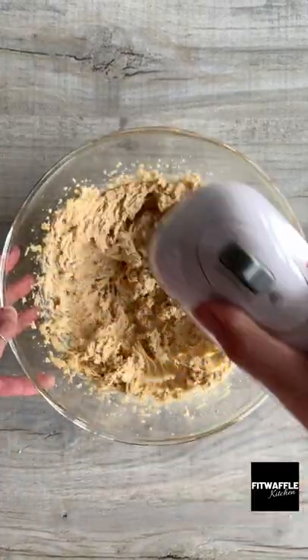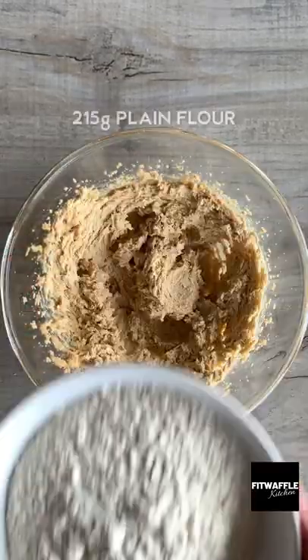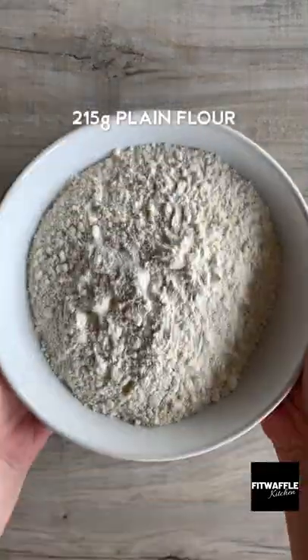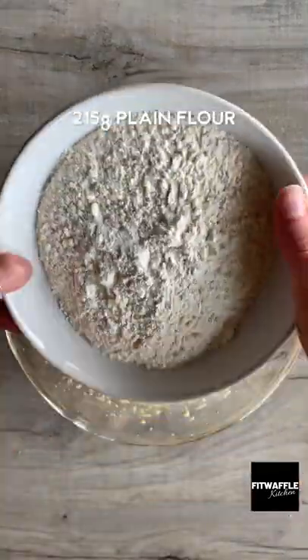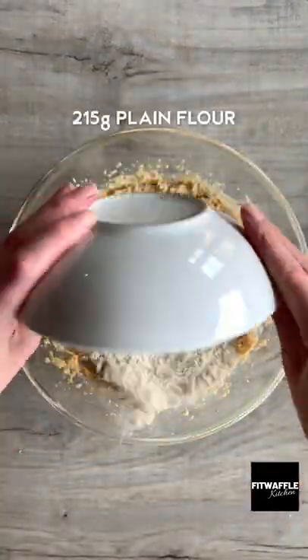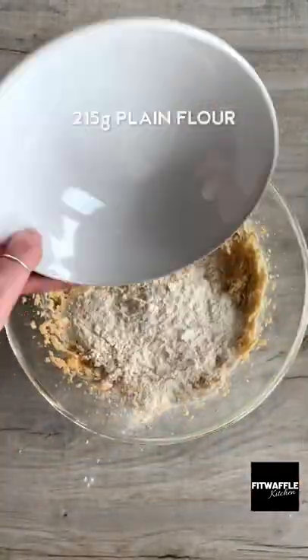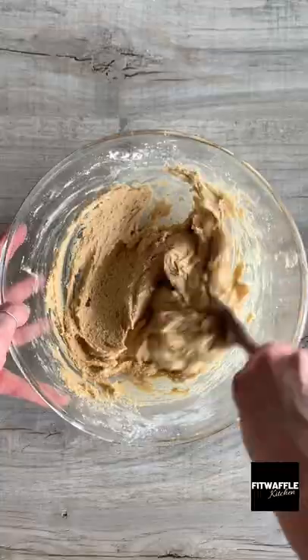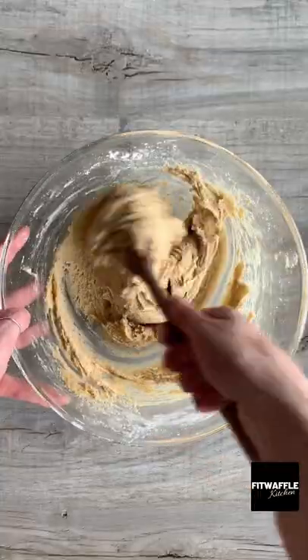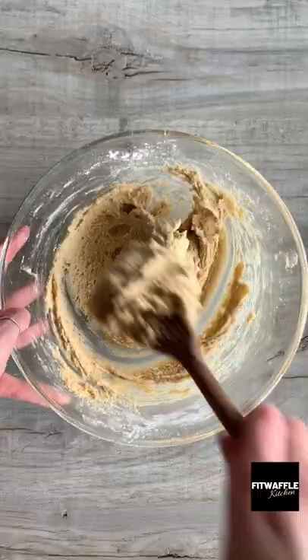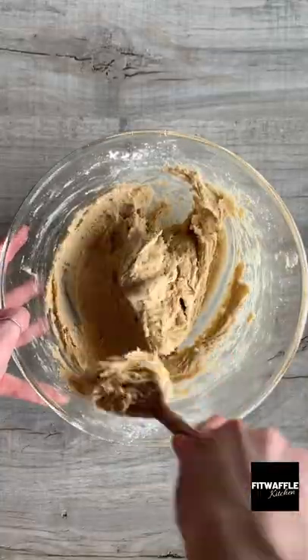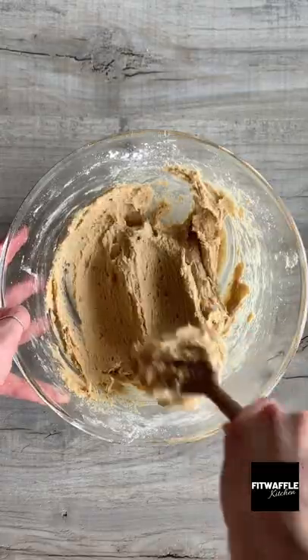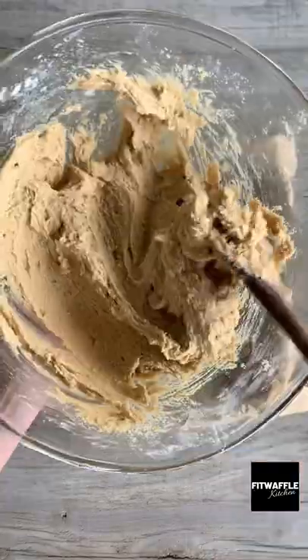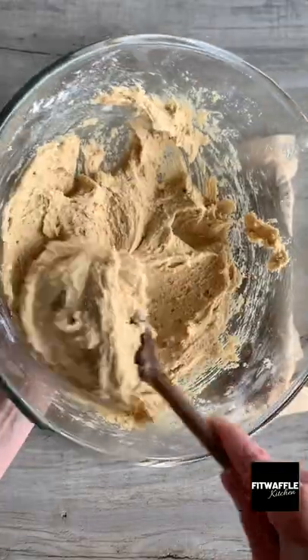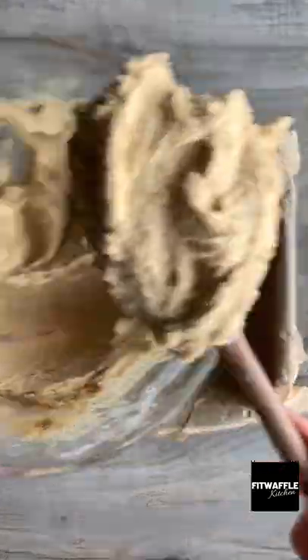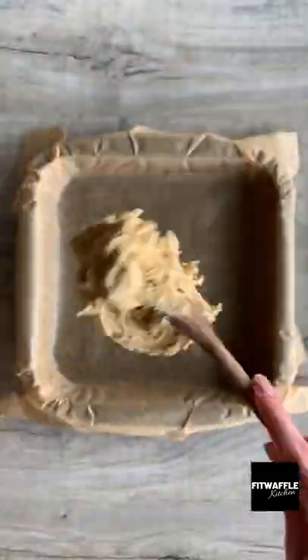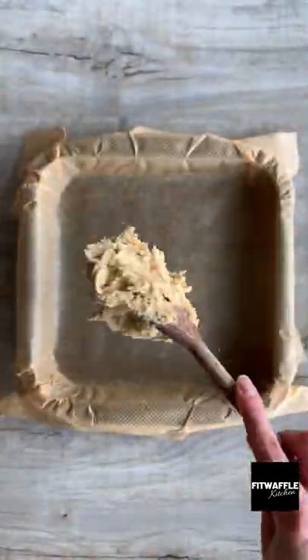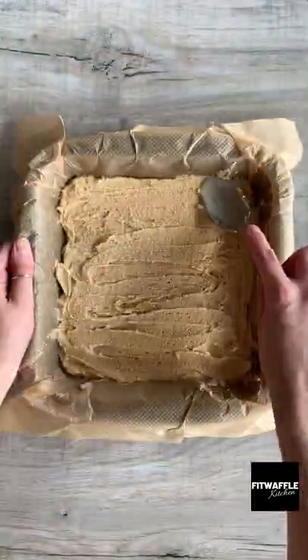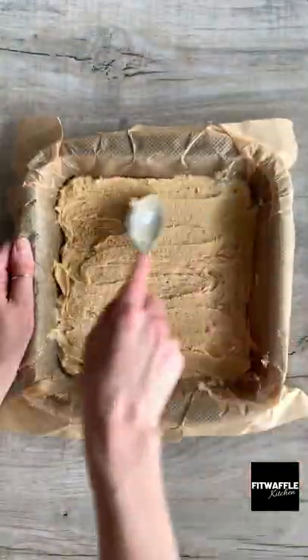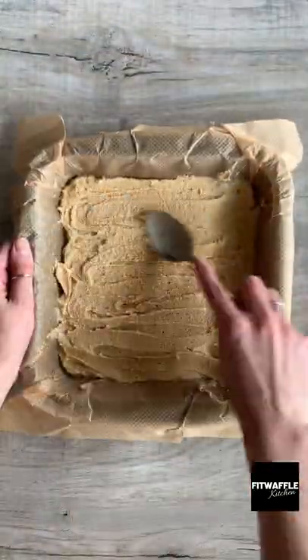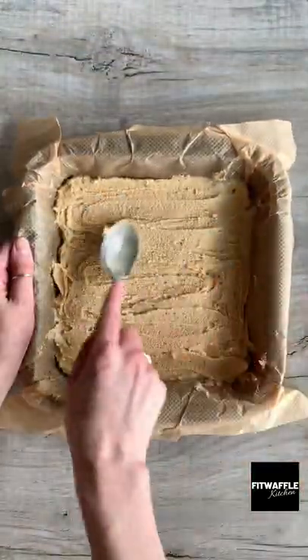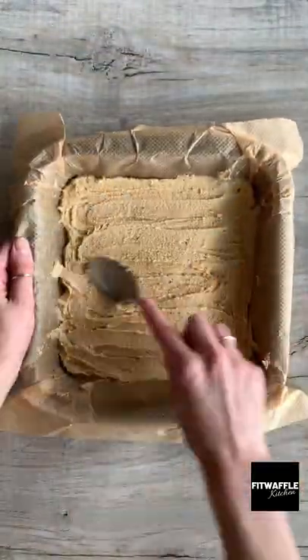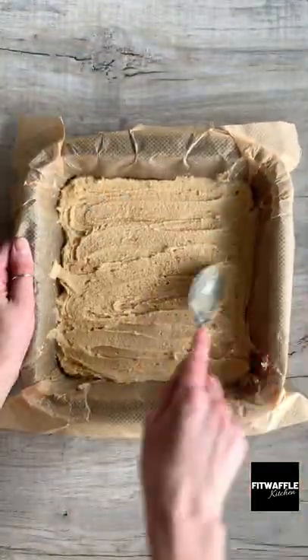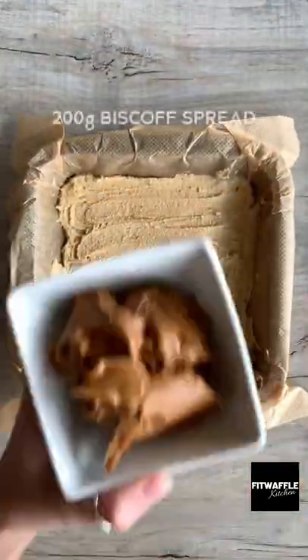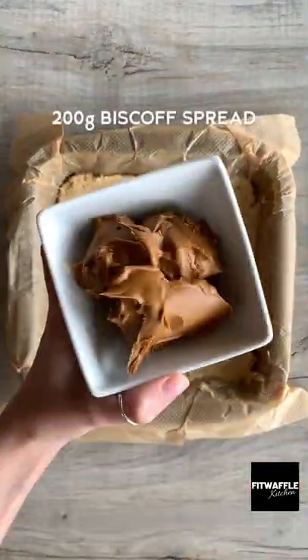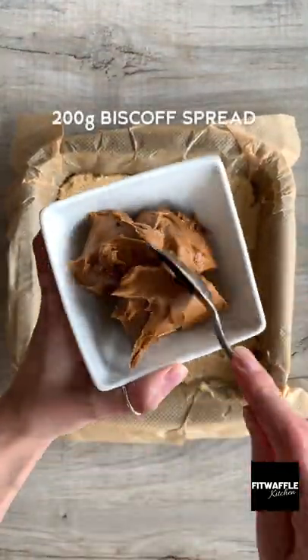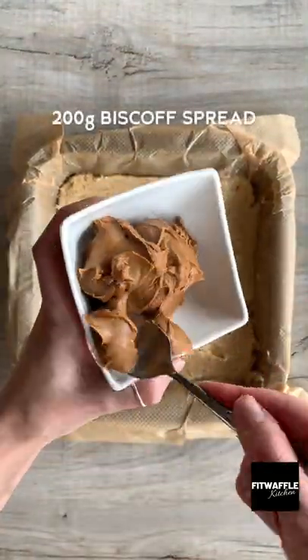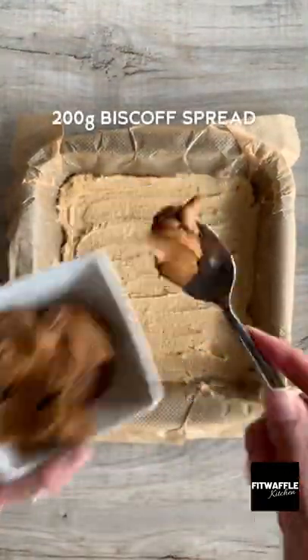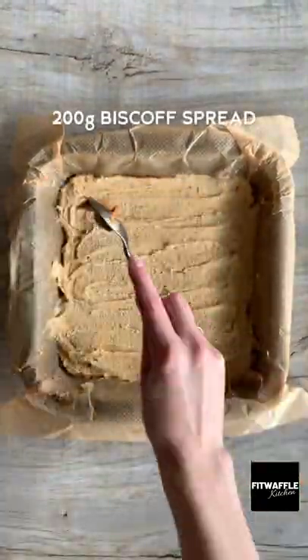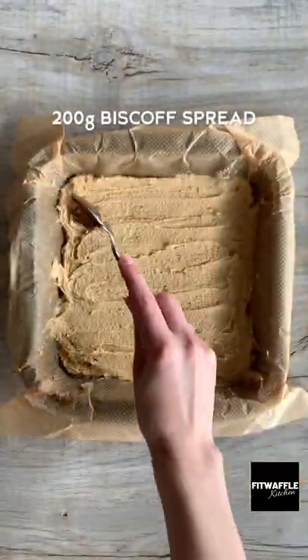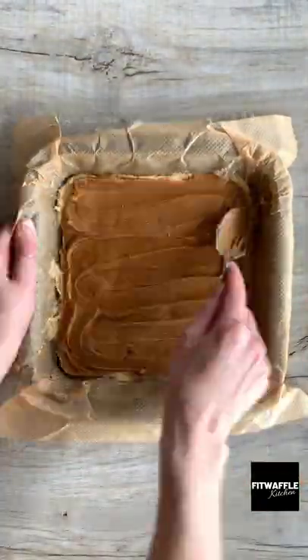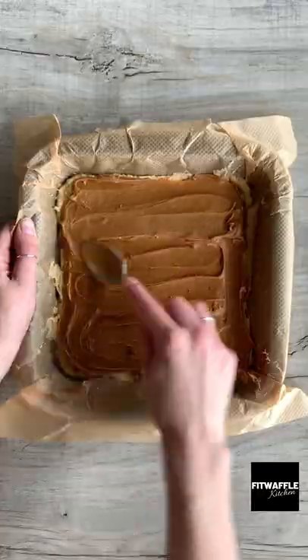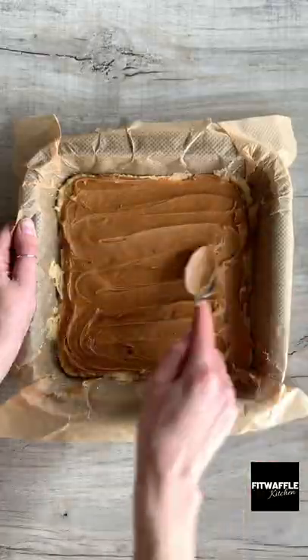Add plain flour and mix until just combined, then scoop half the mix into a baking tray spreading it out evenly. Grab your Biscoff spread and dollop it on then spread it out.